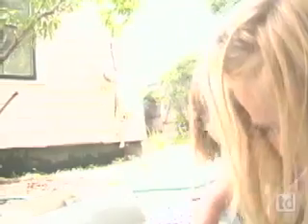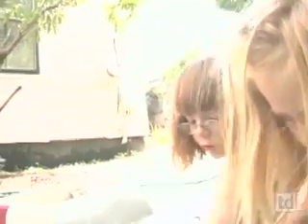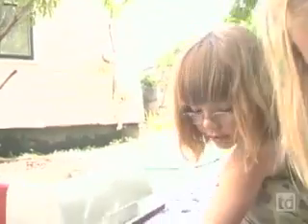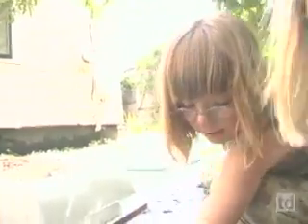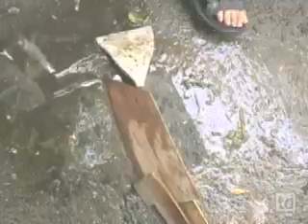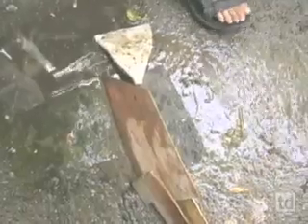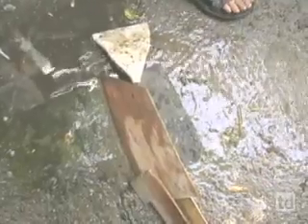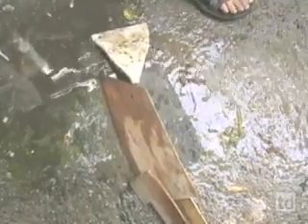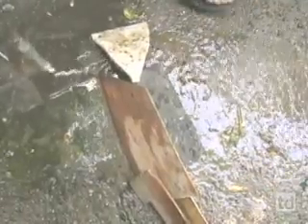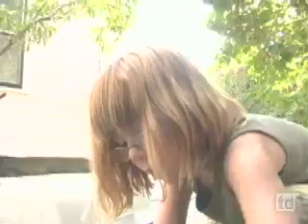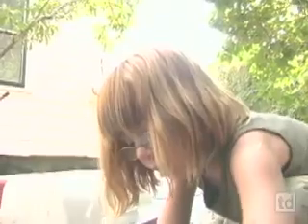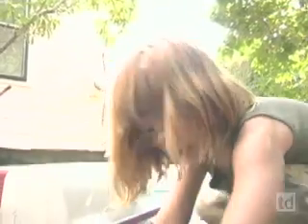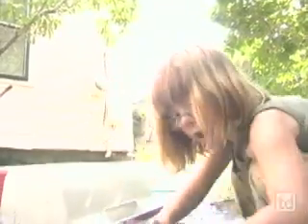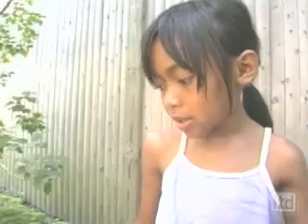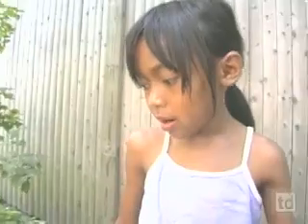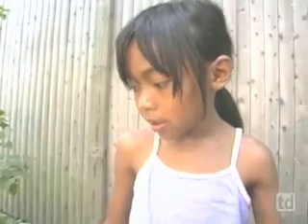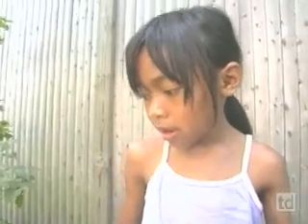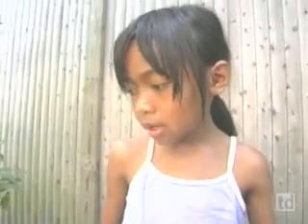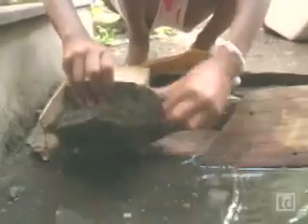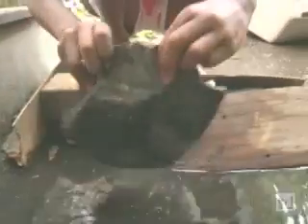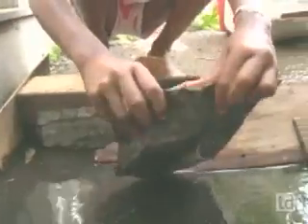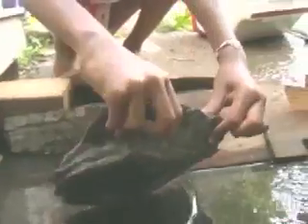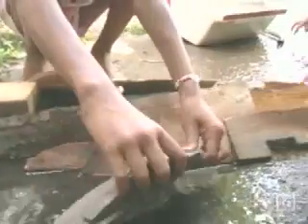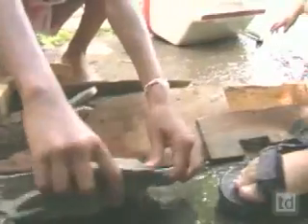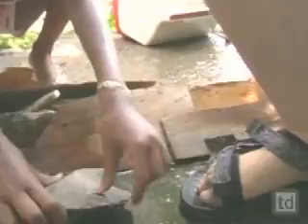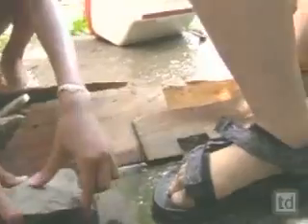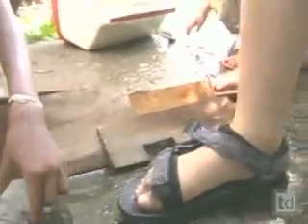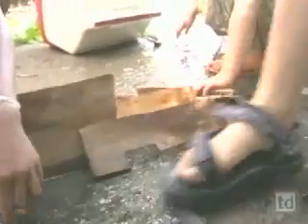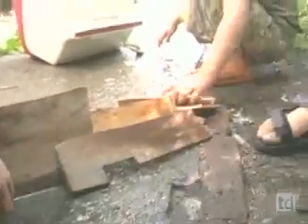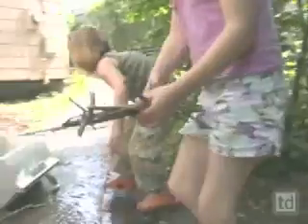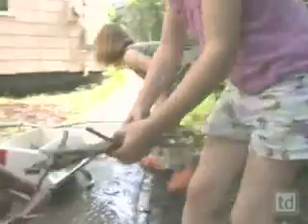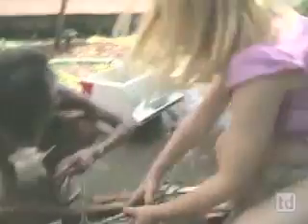We're trying to make a dam, so we have to work really hard. It's not working because the wood is making lots of different kinds of cracks. It's harder than we thought.